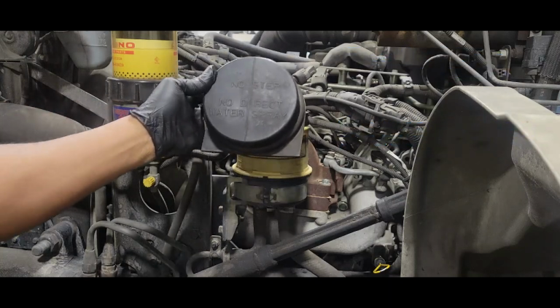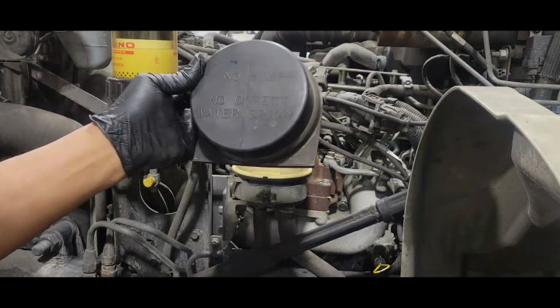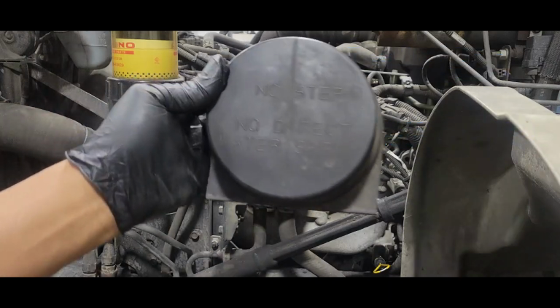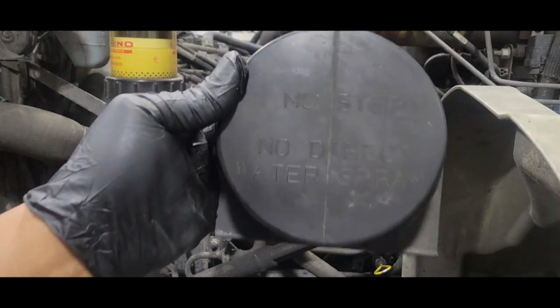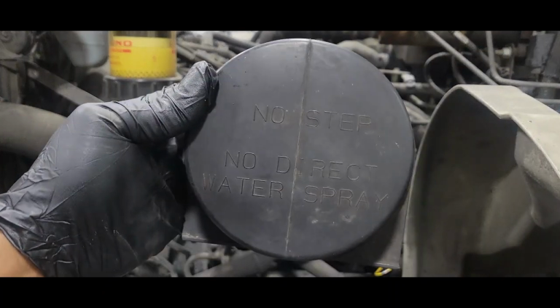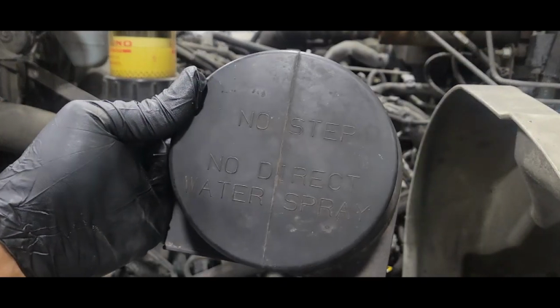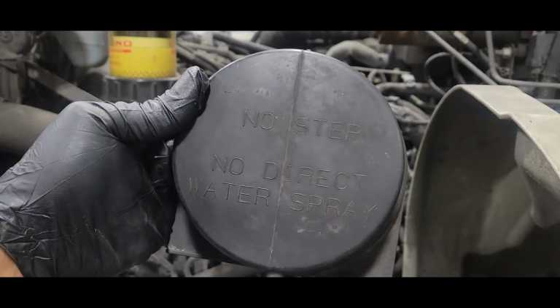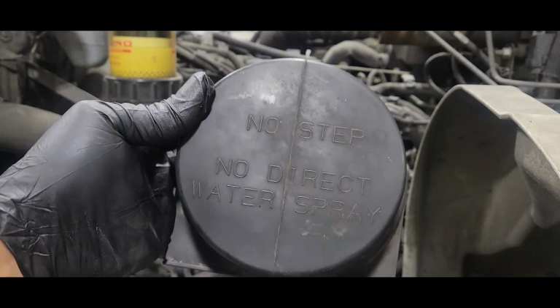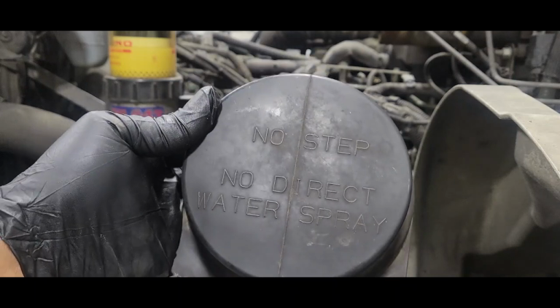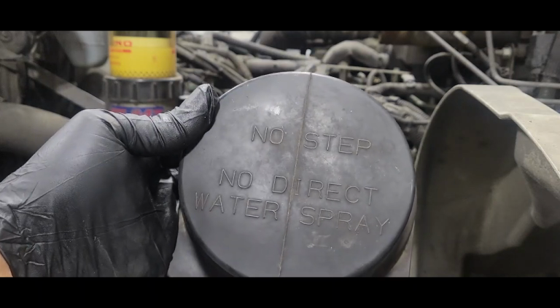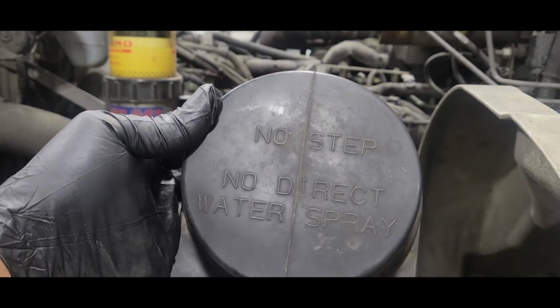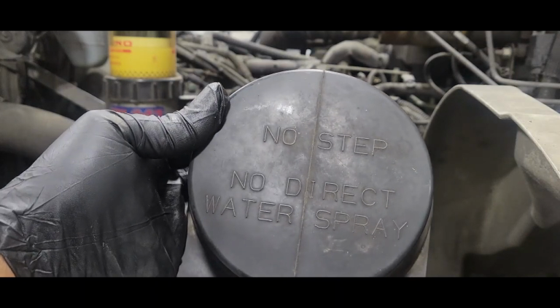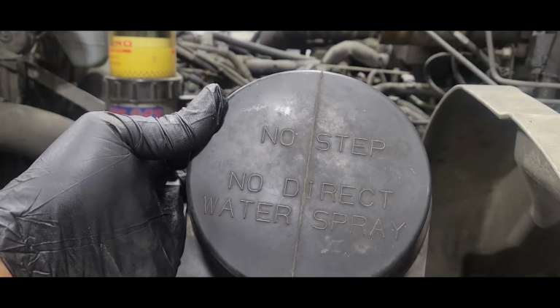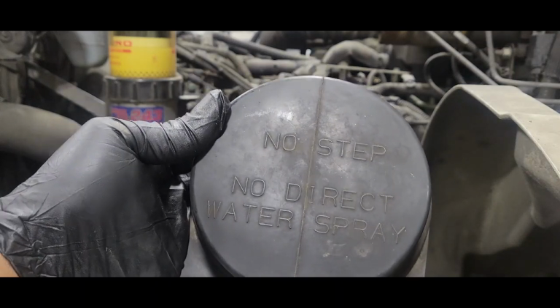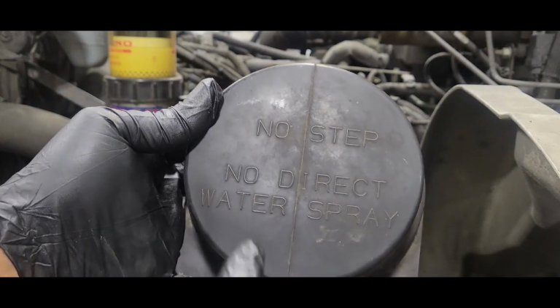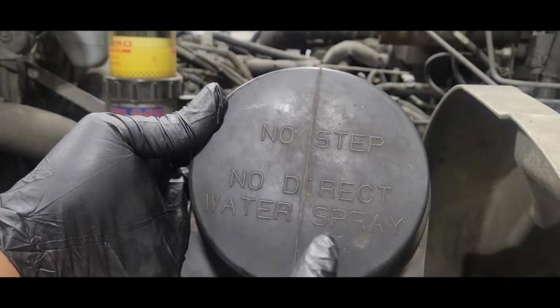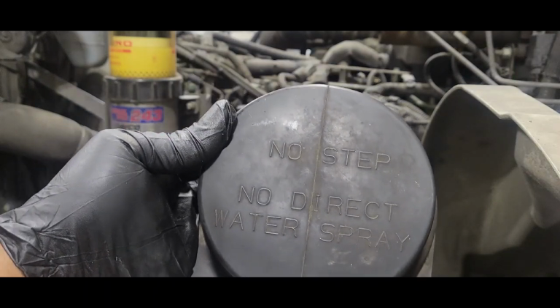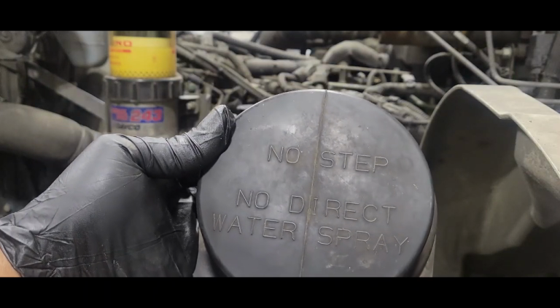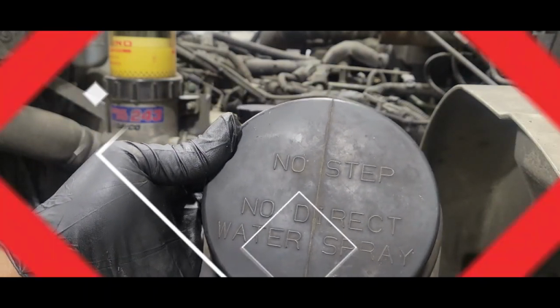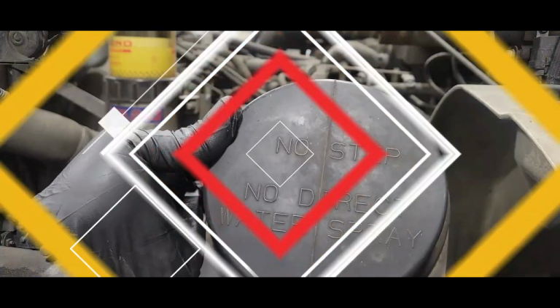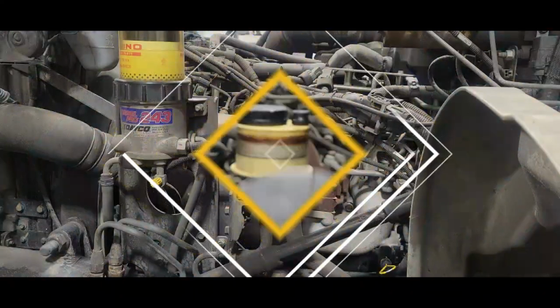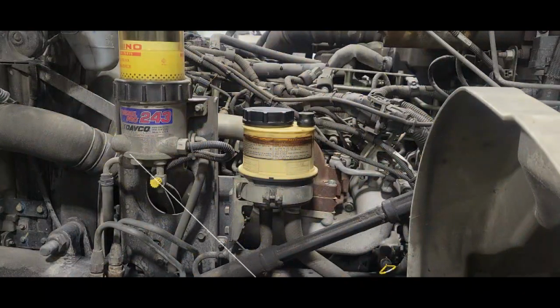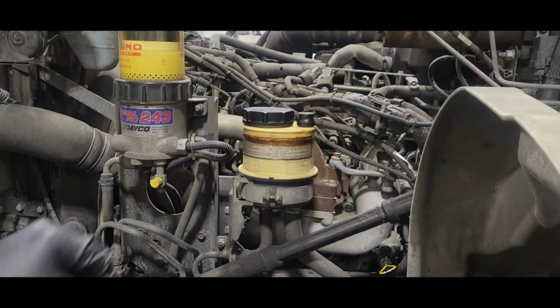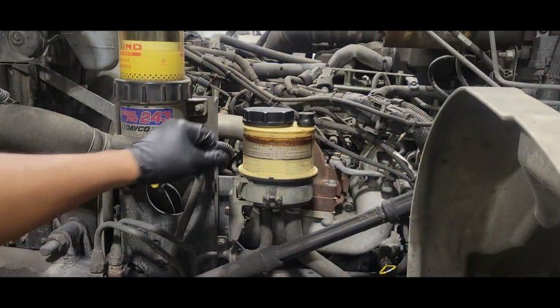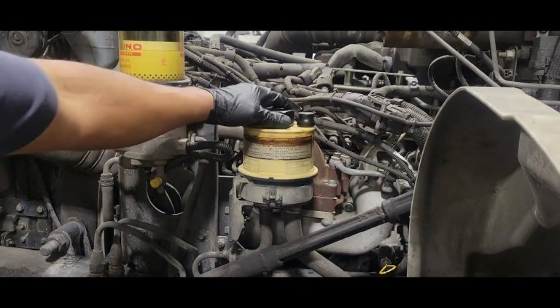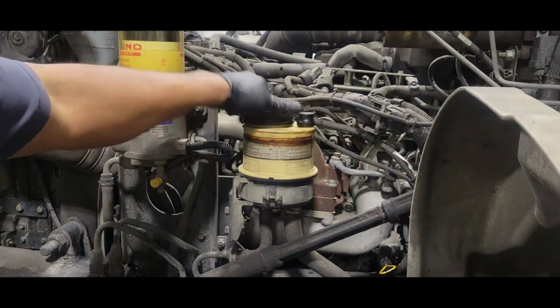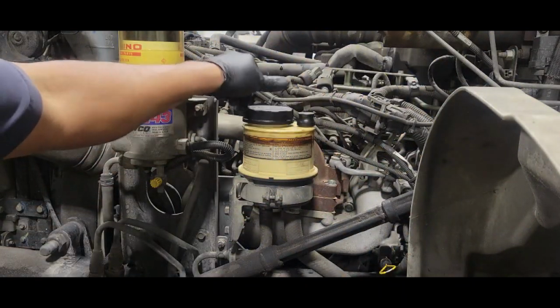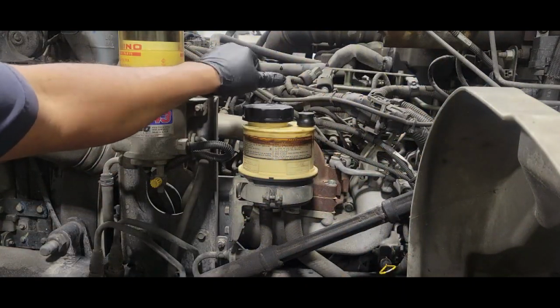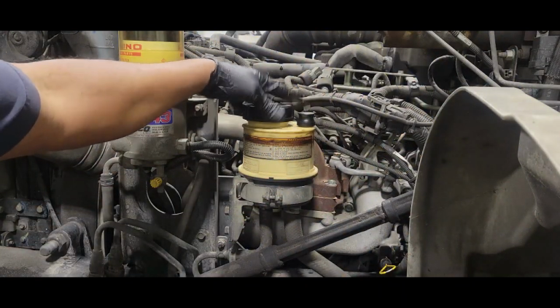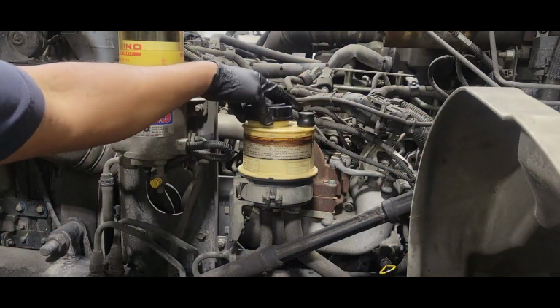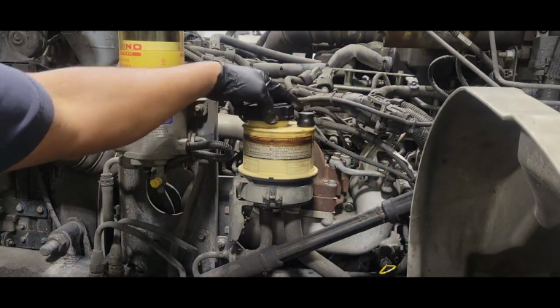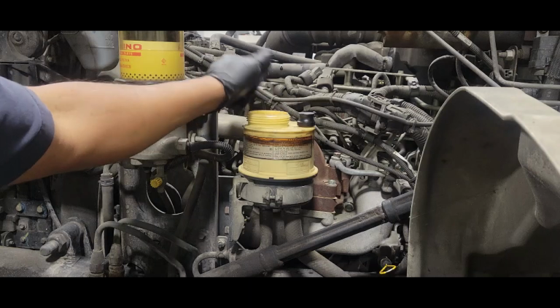You'll notice it says 'No Step' and 'No Direct Water Spray' on the cover. Now that we have the cover off, we're going to take off our filler cap.